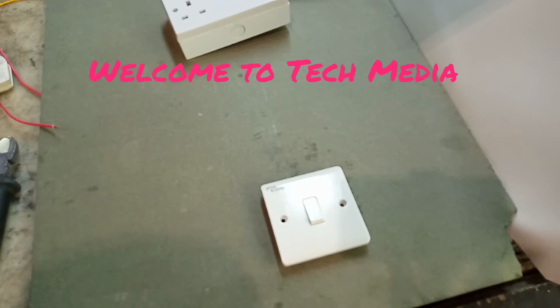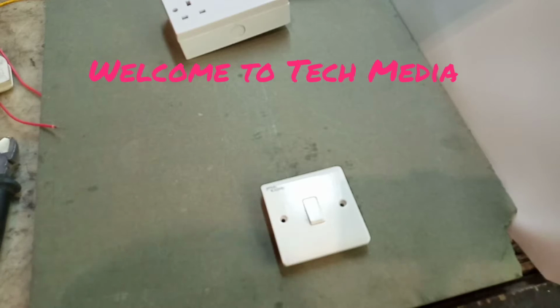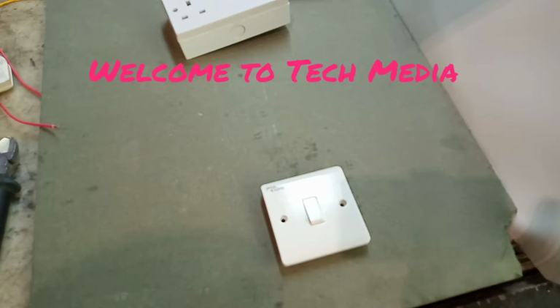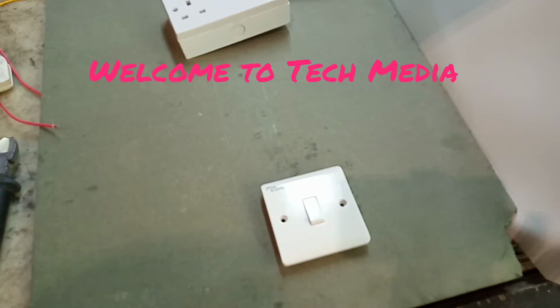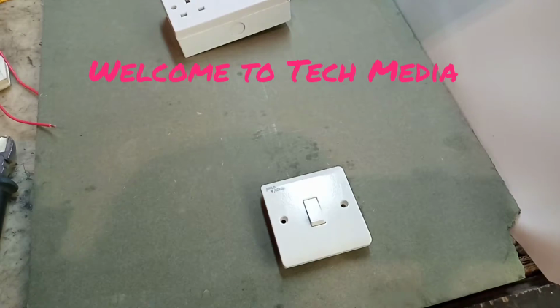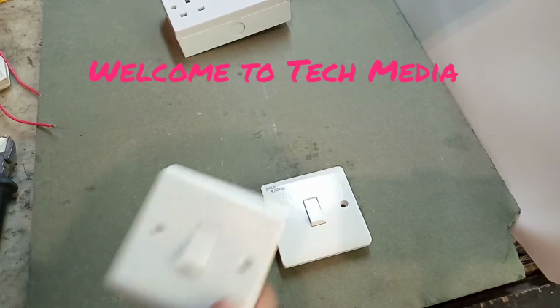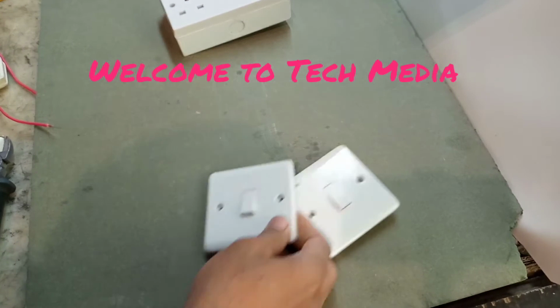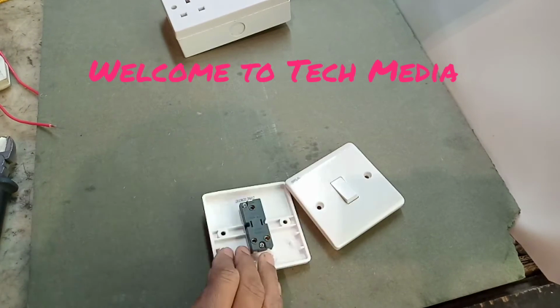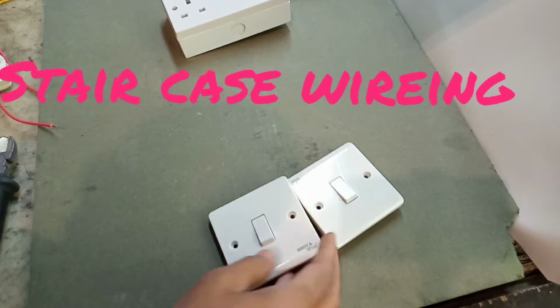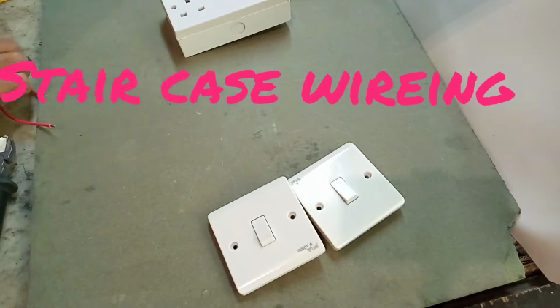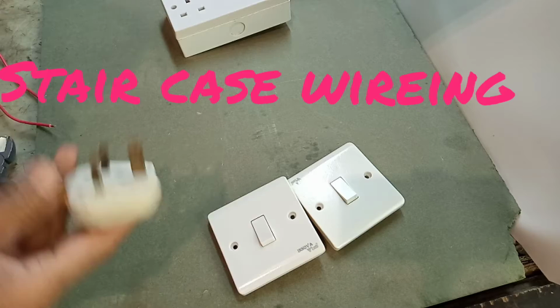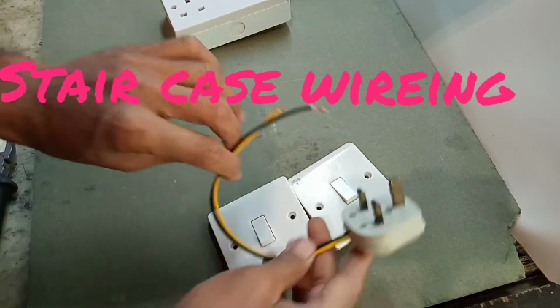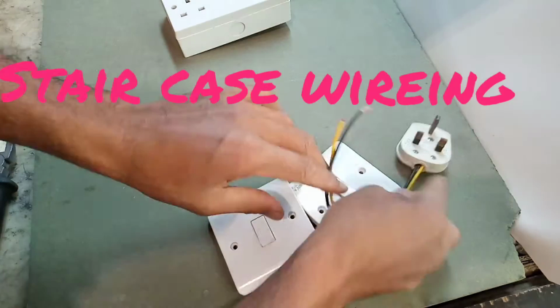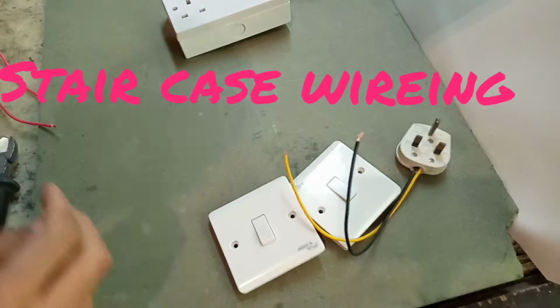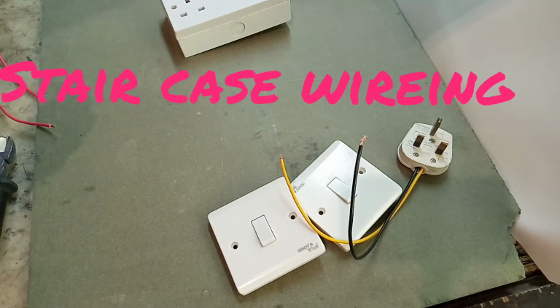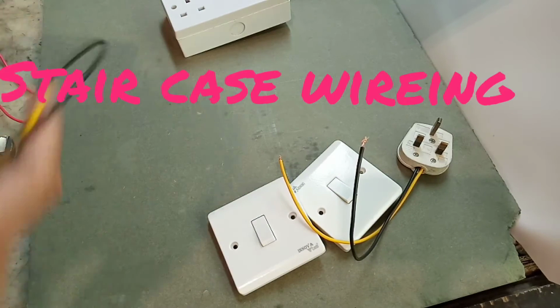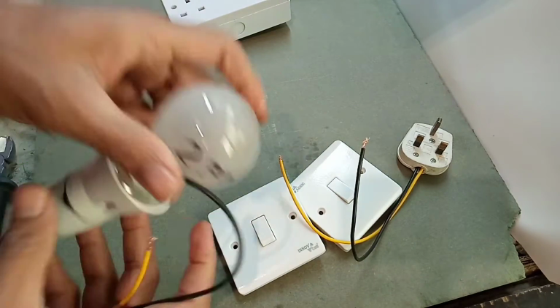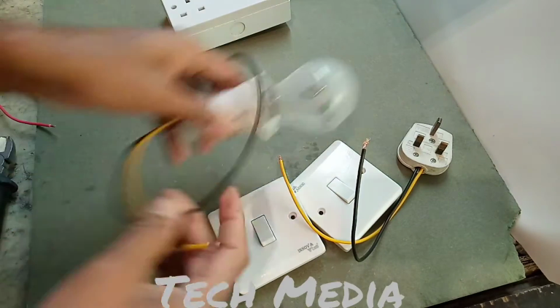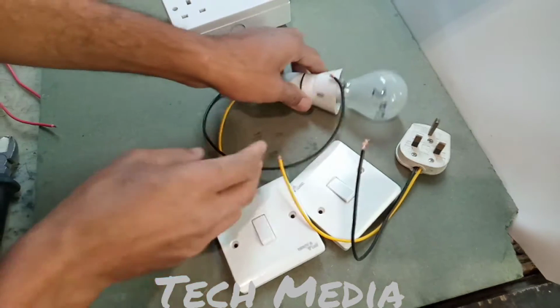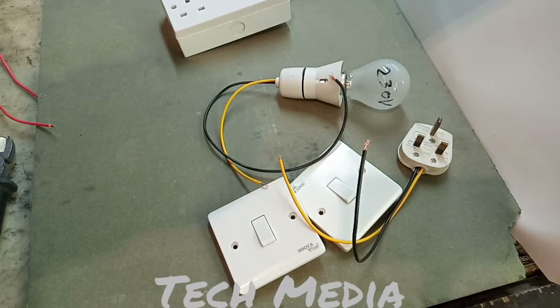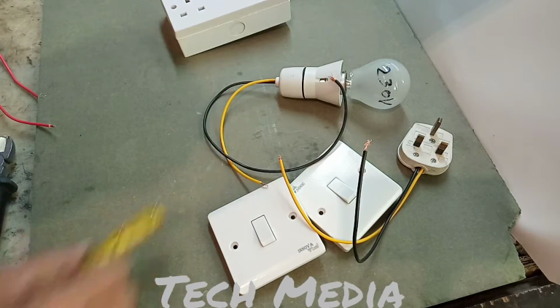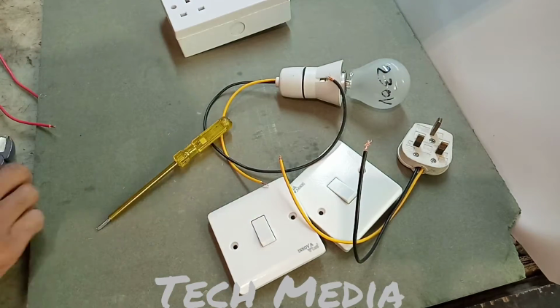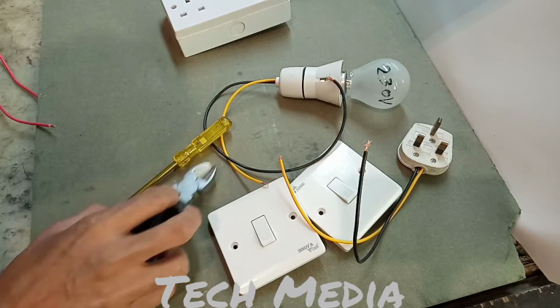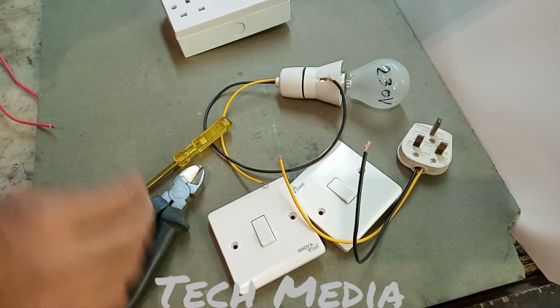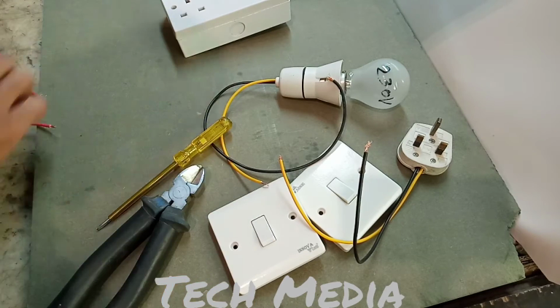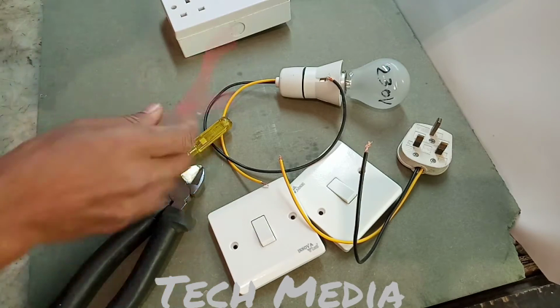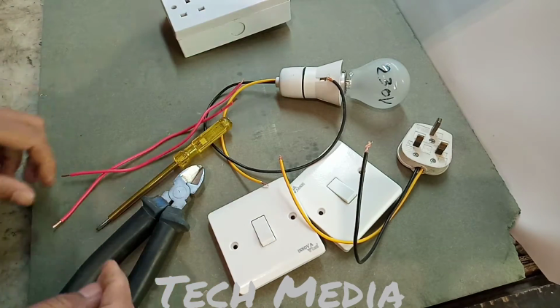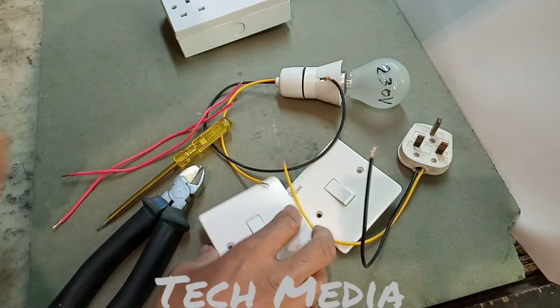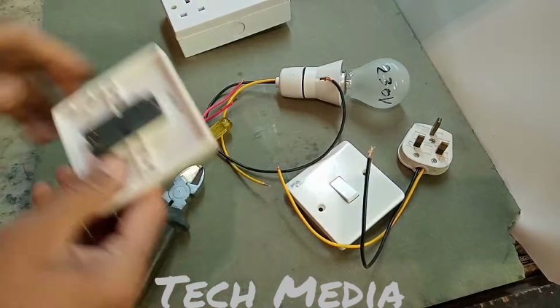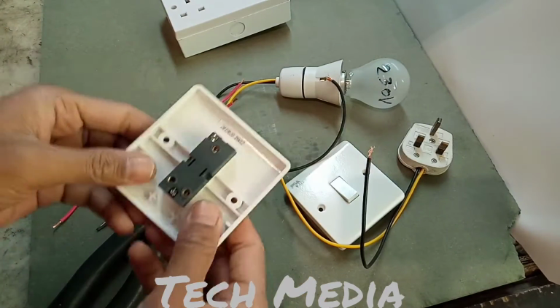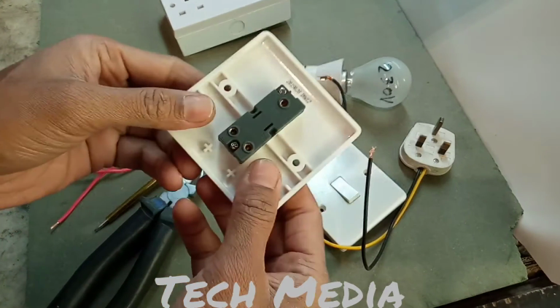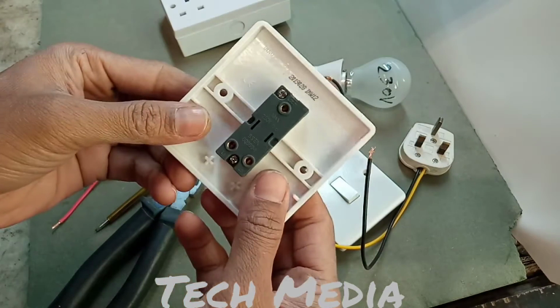Welcome to Tech Media. Today we're doing staircase wiring, also called two-way switch wiring. The required materials are: valve holder, valve, and two-way switch.